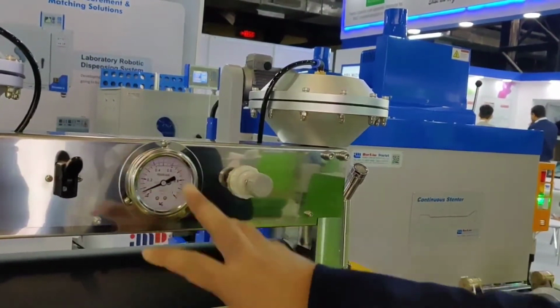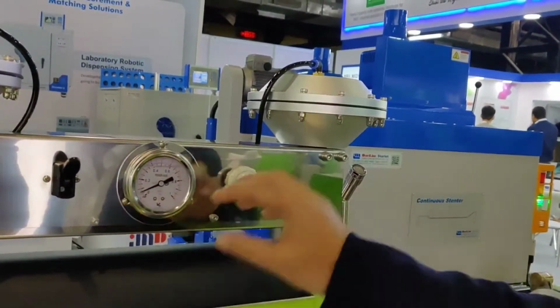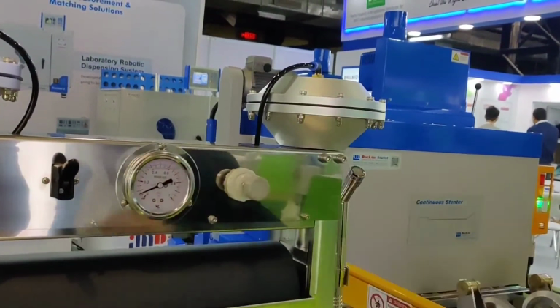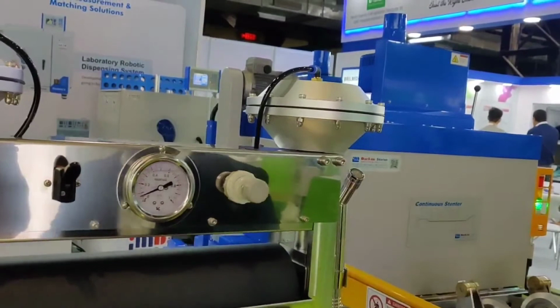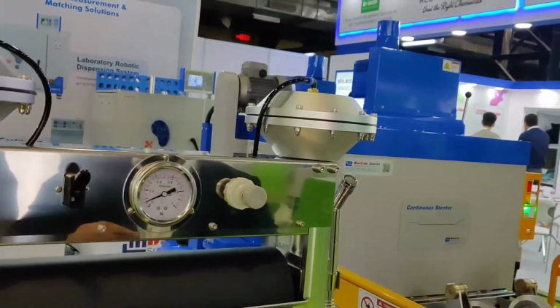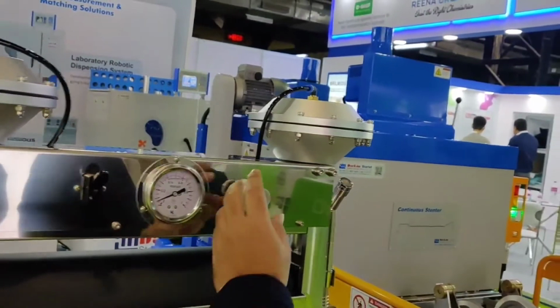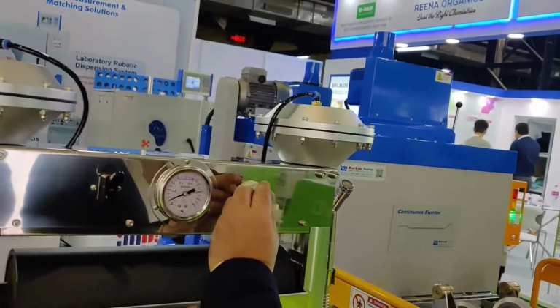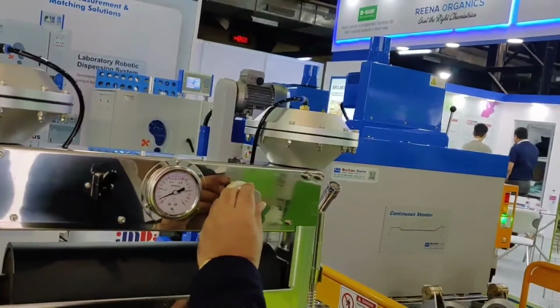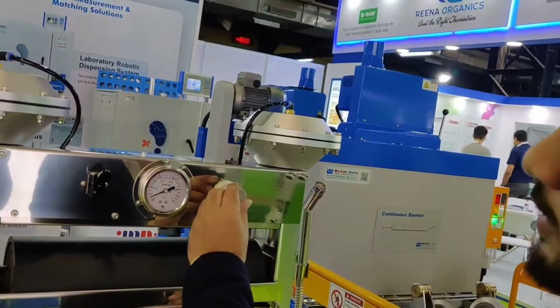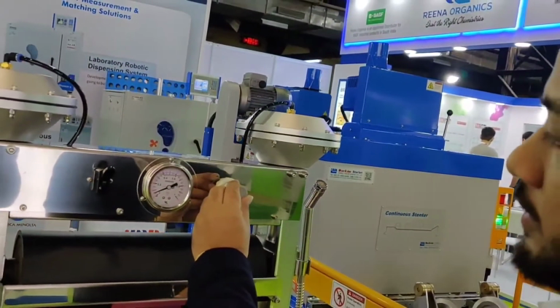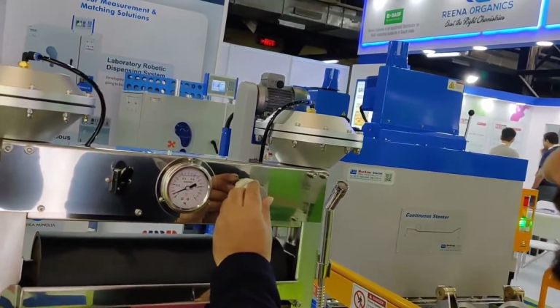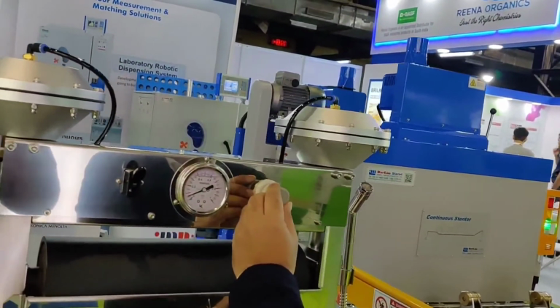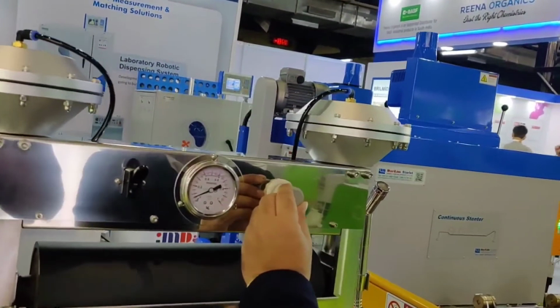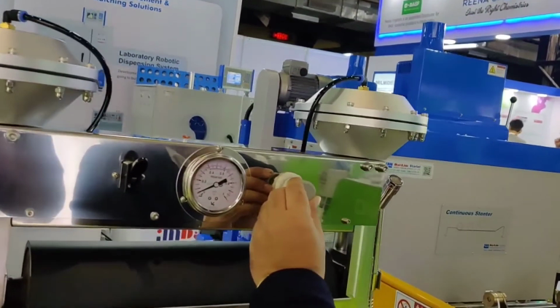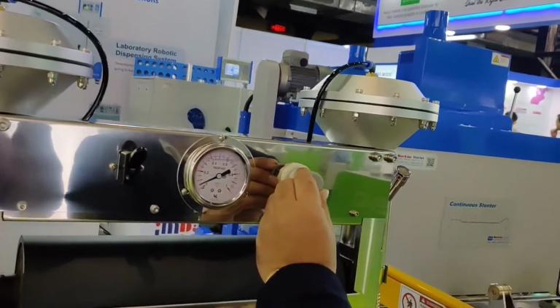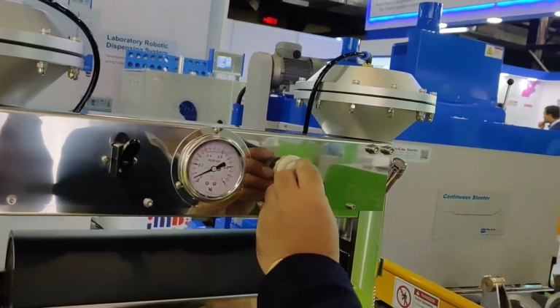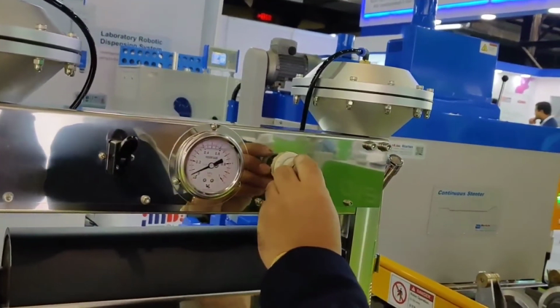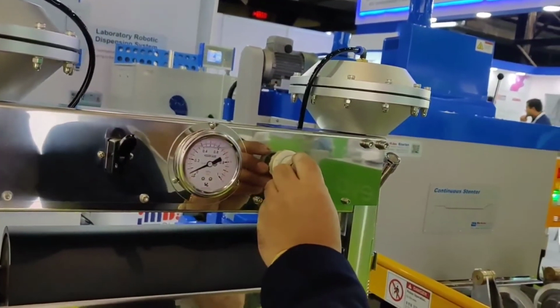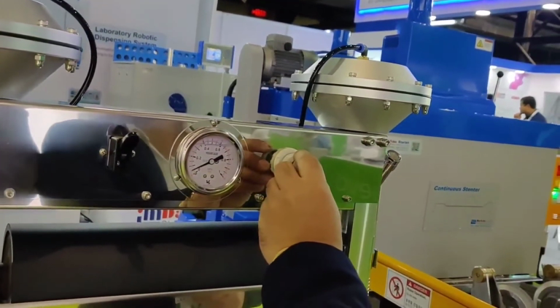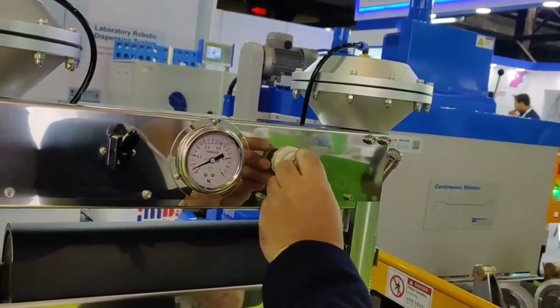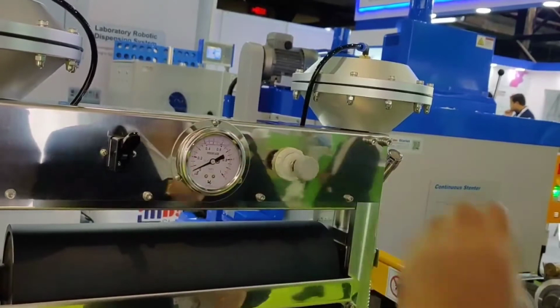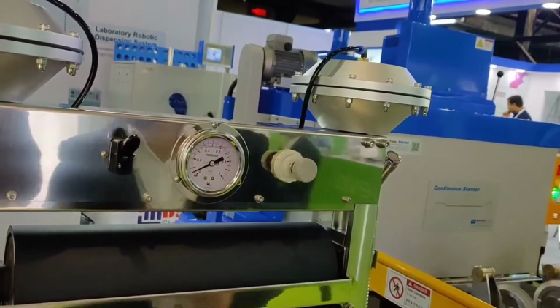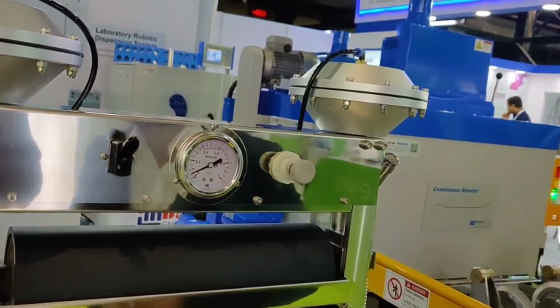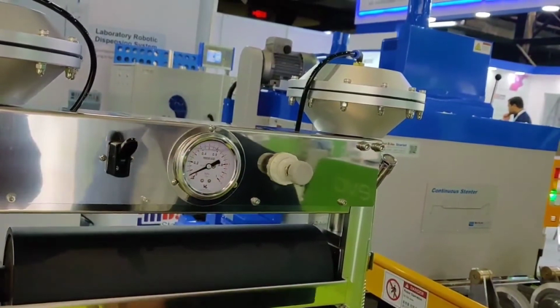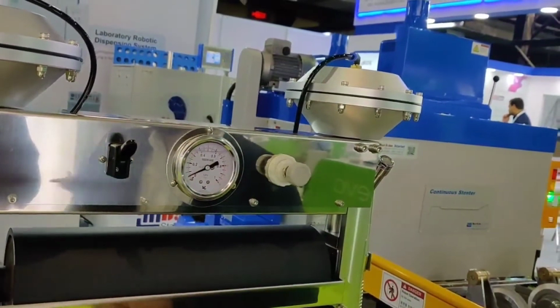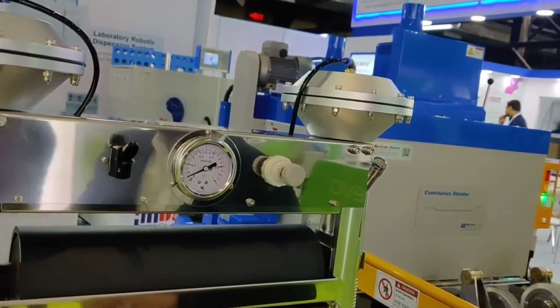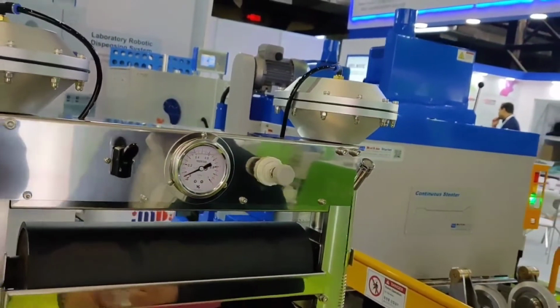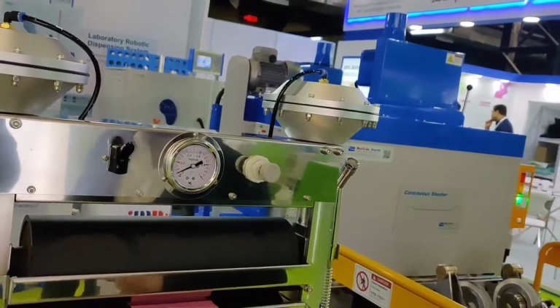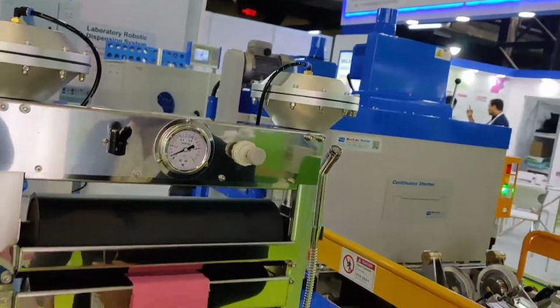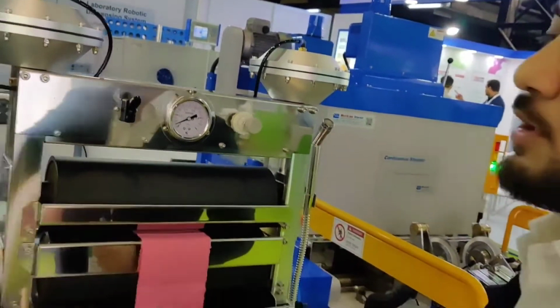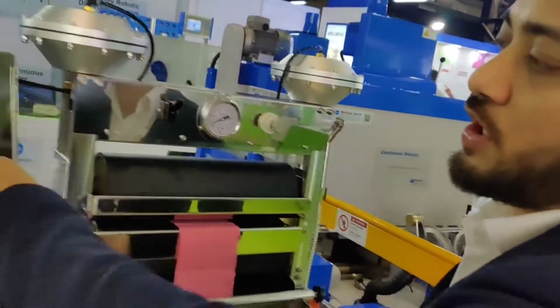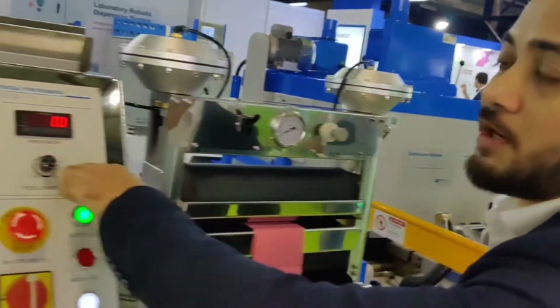An accurate 0.1 bar to 7 bar air cylinder pressure ensures even dyeing, which is very important in the textile industry to maintain quality.